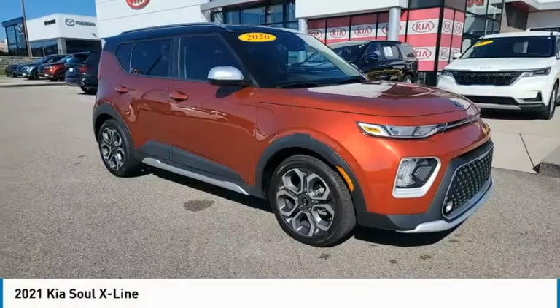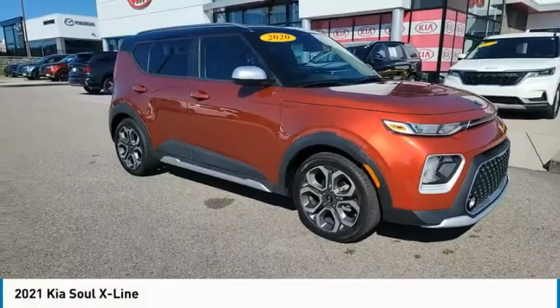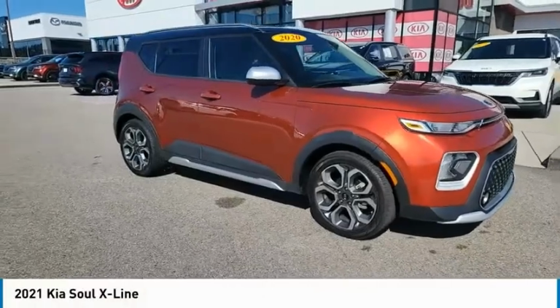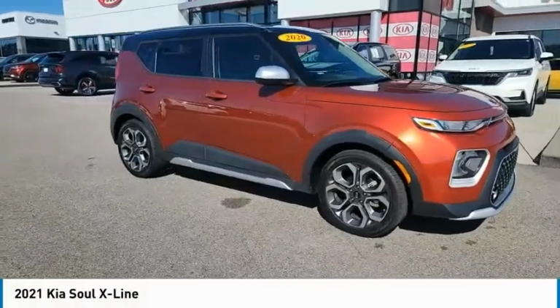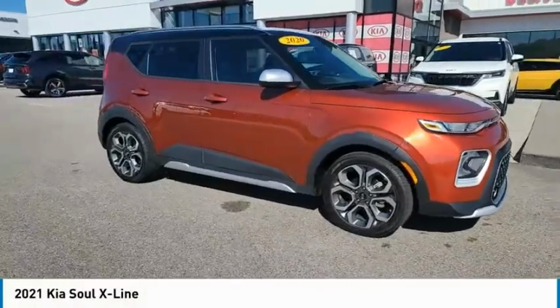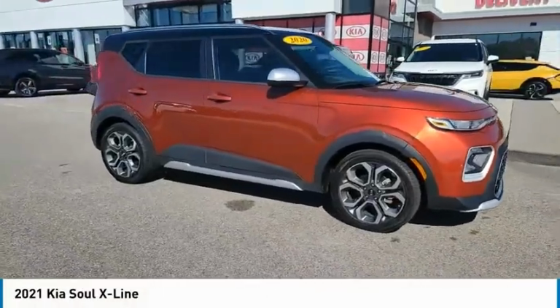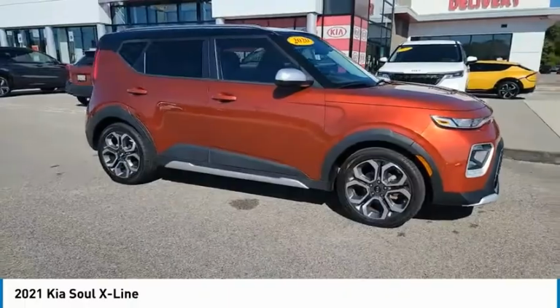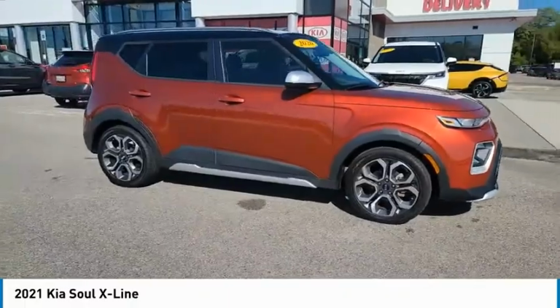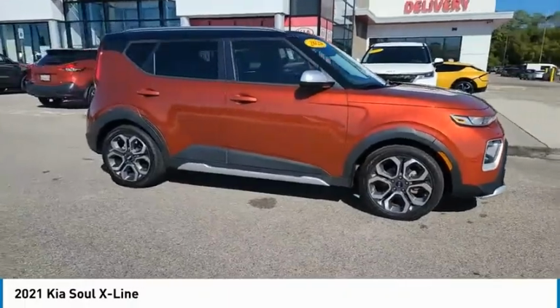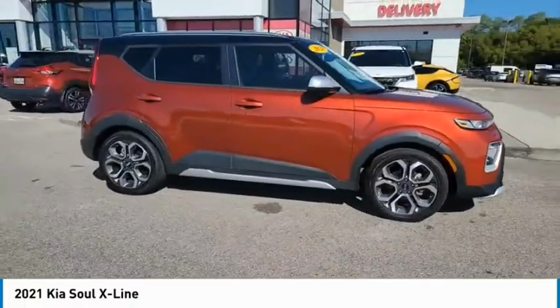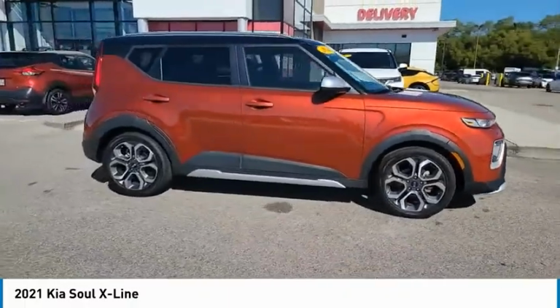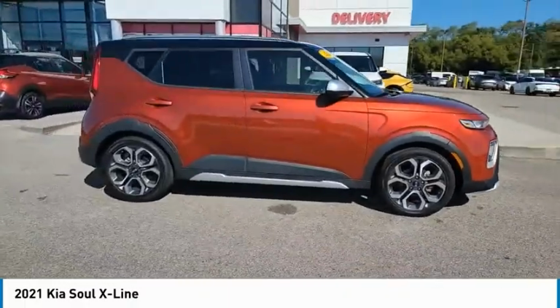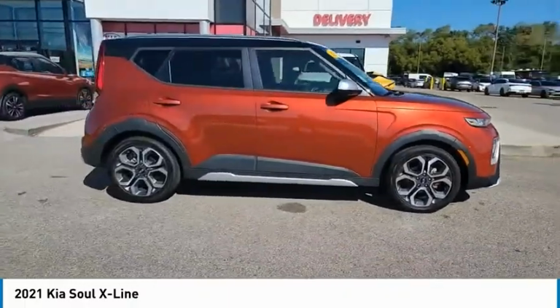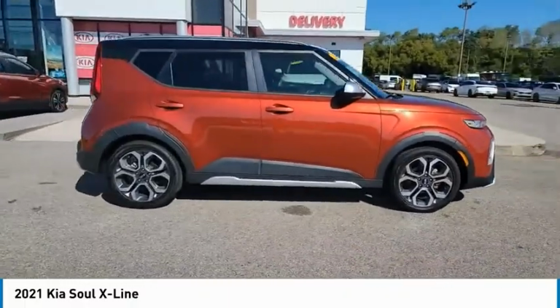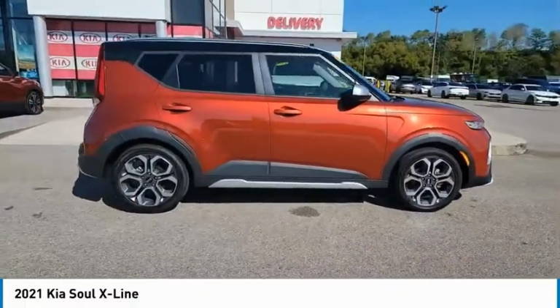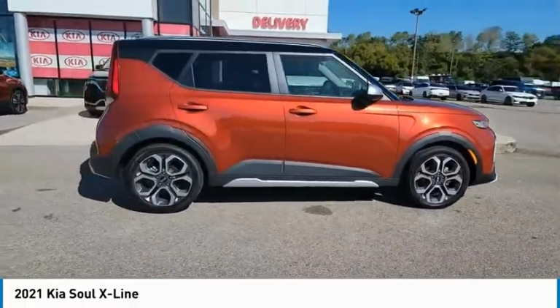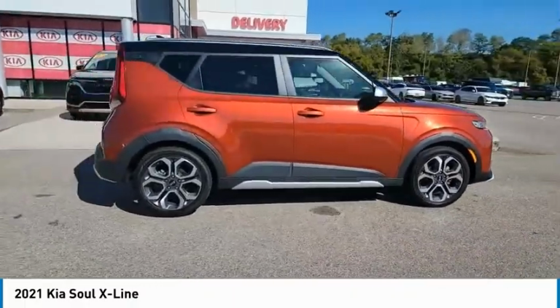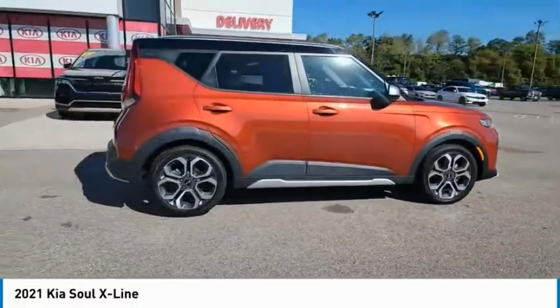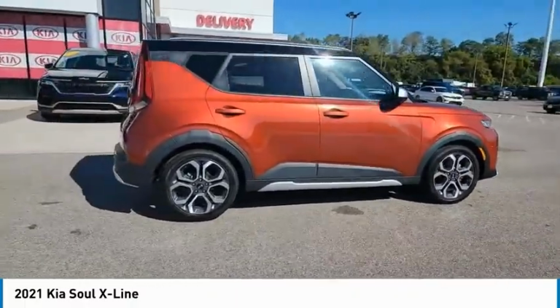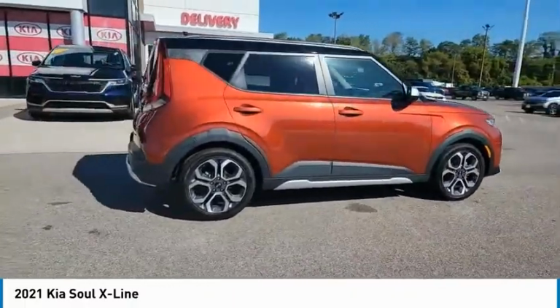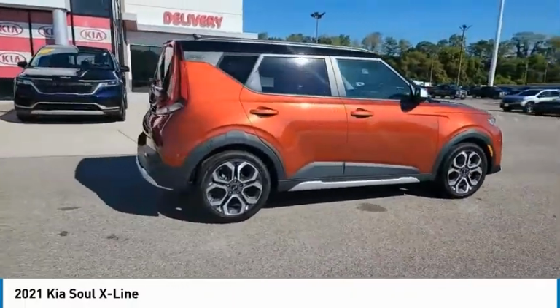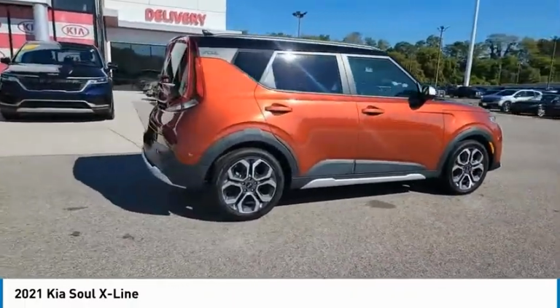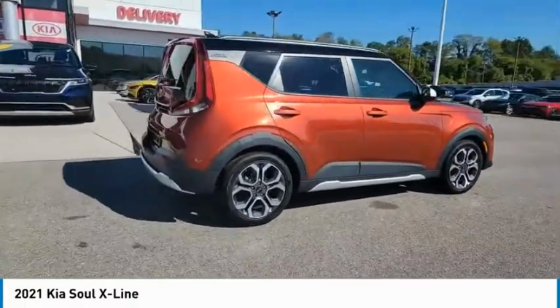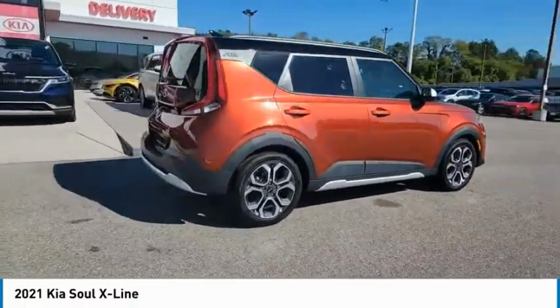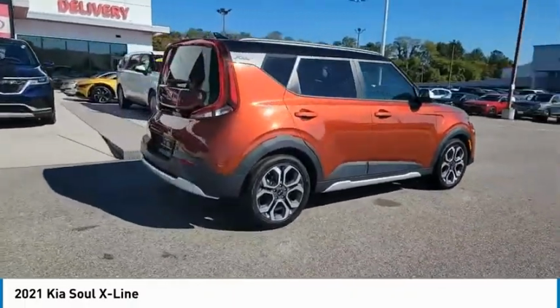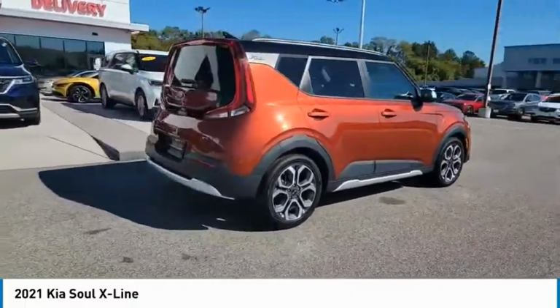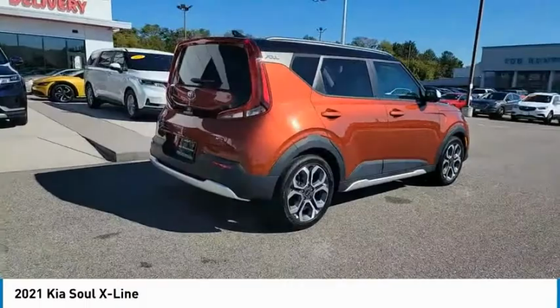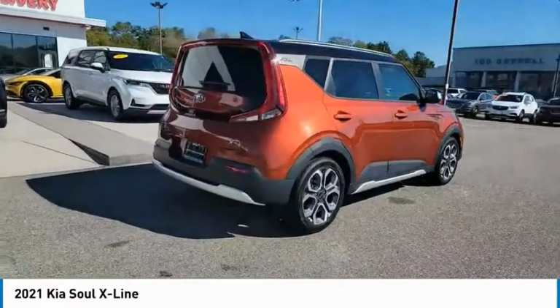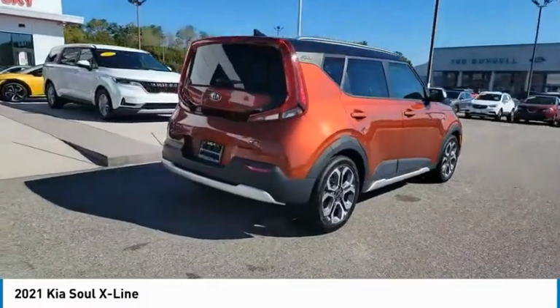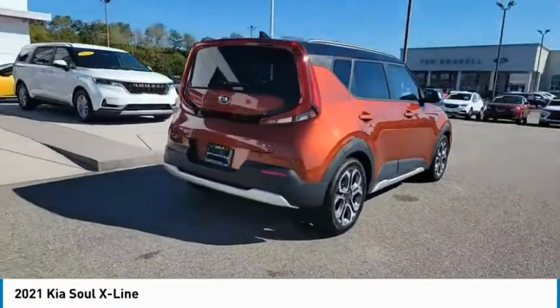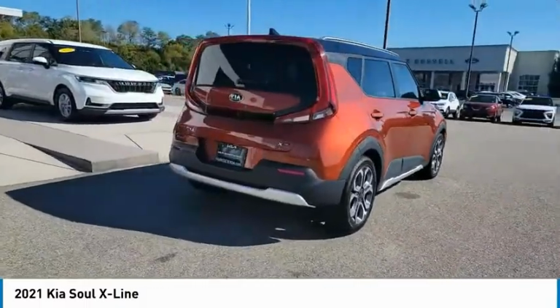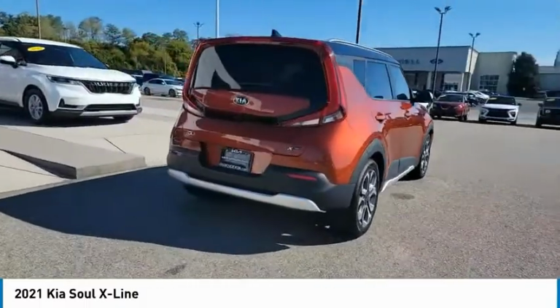Stop by and take a look at the 2021 Sol. The Sol is quick and ready with its innovative, catchy style.